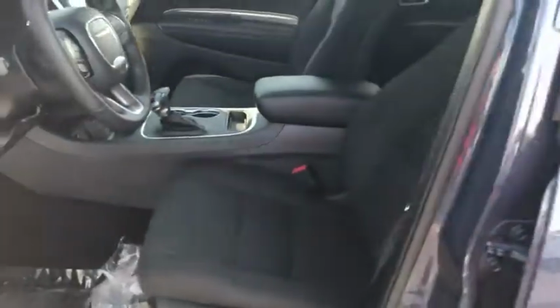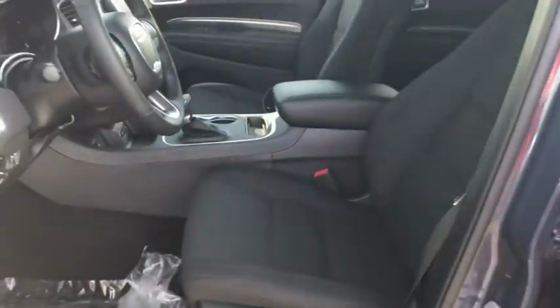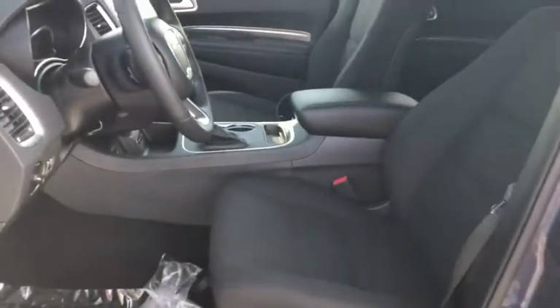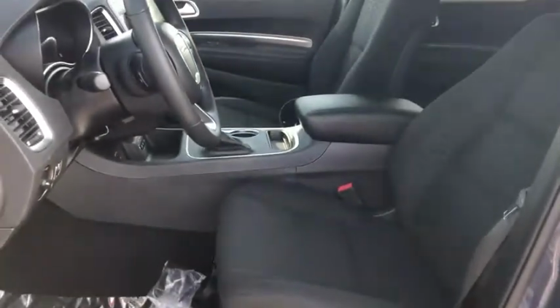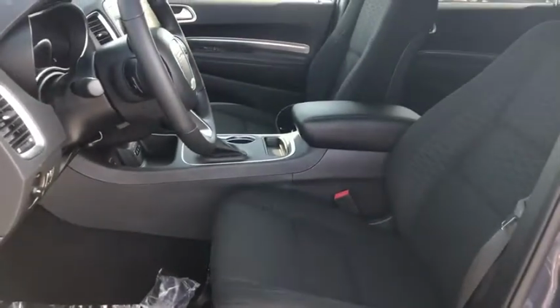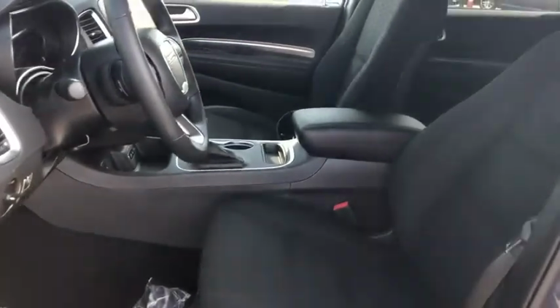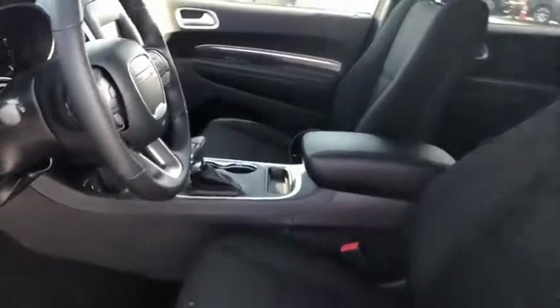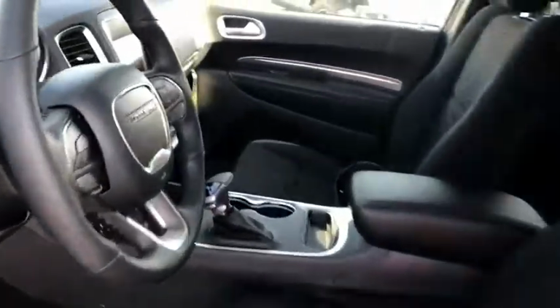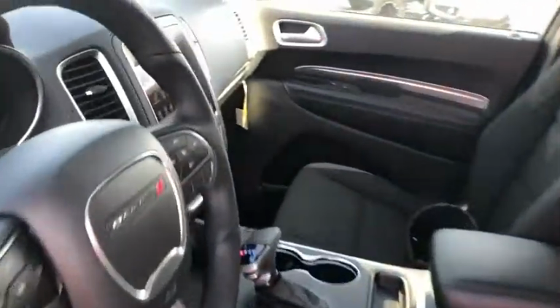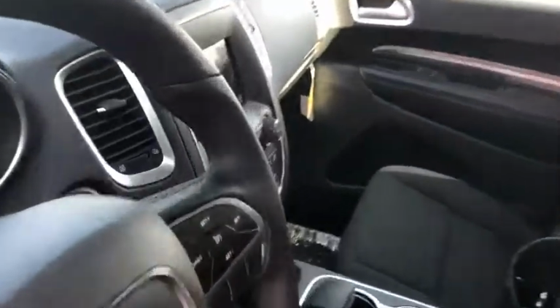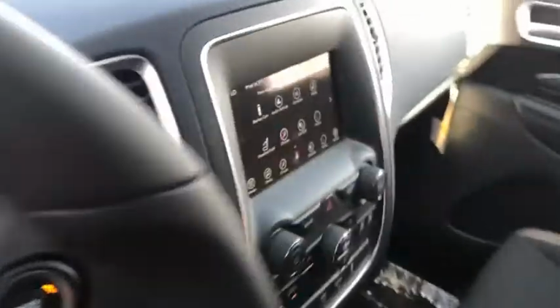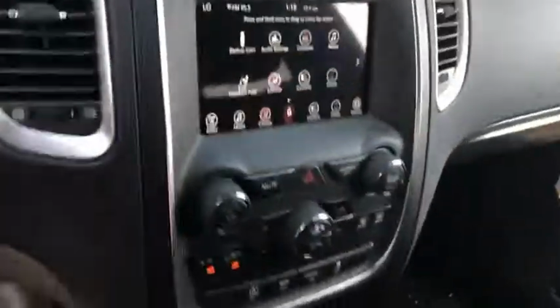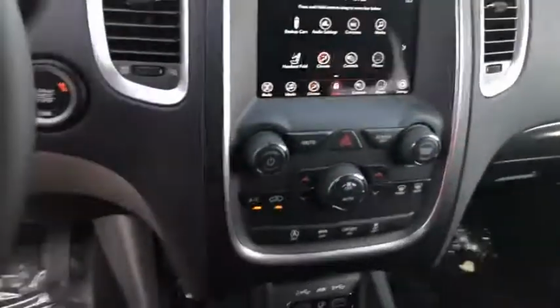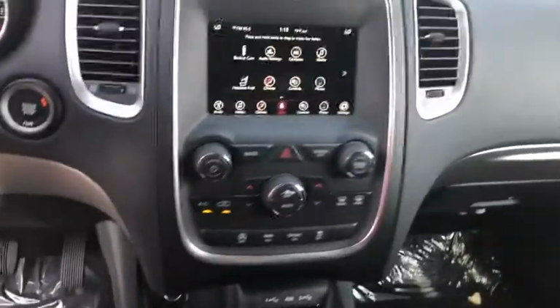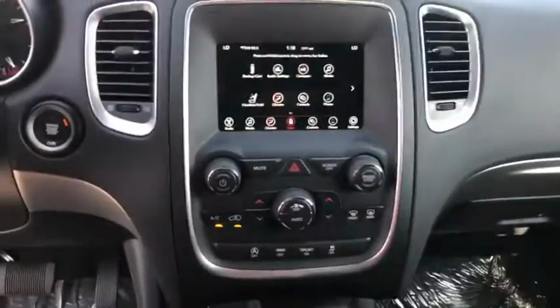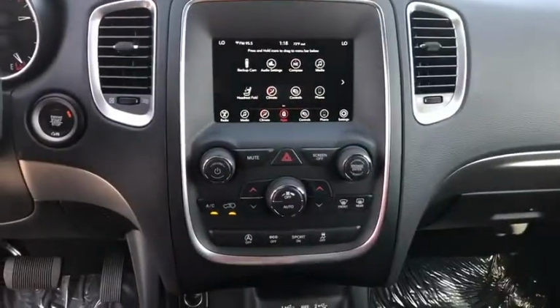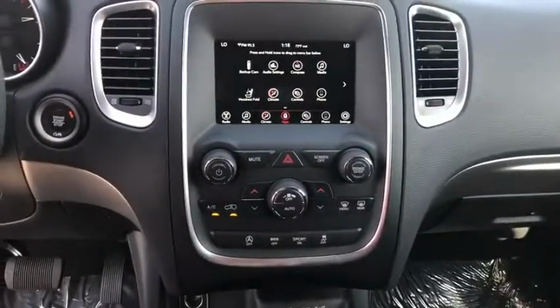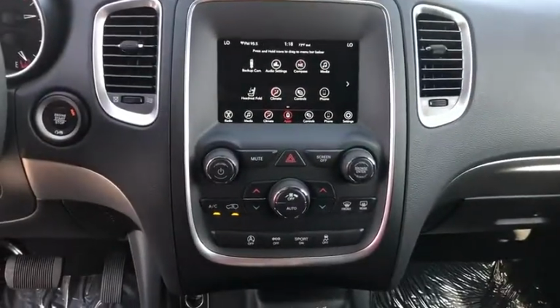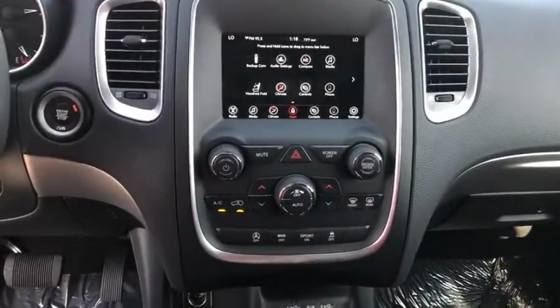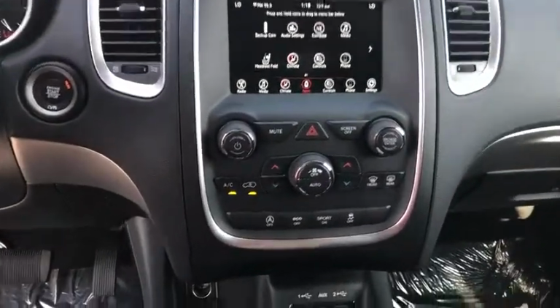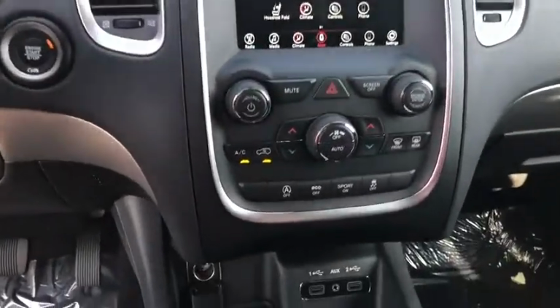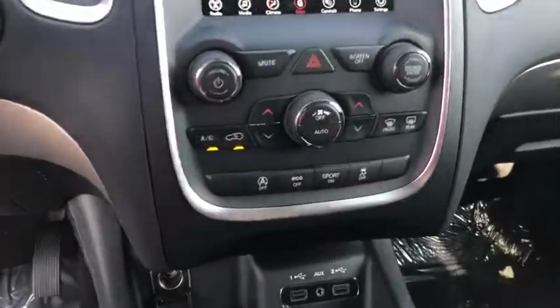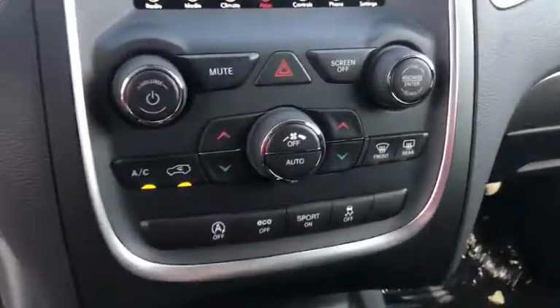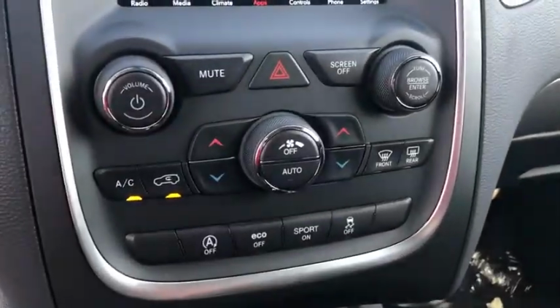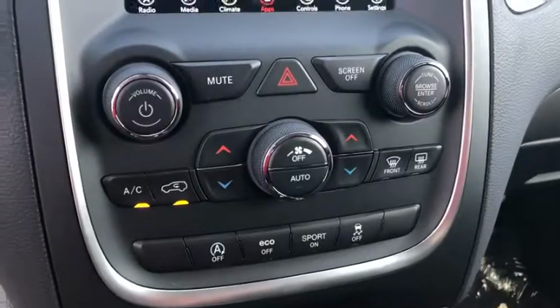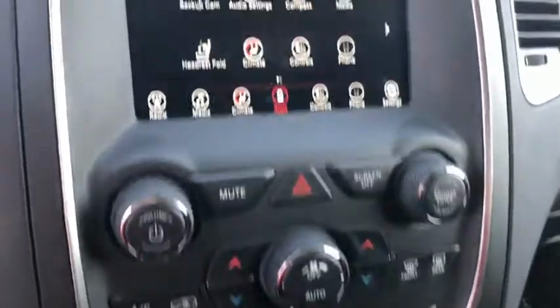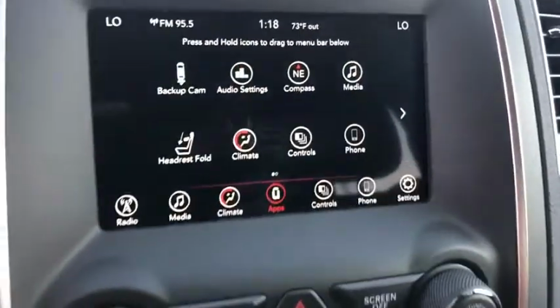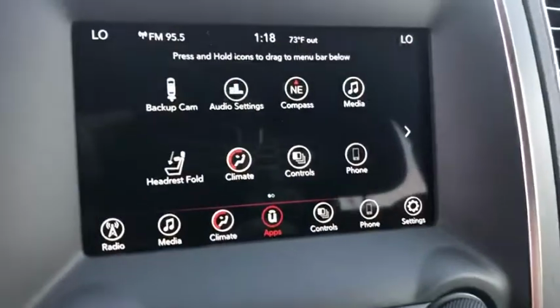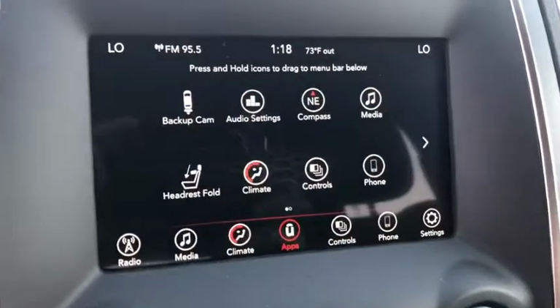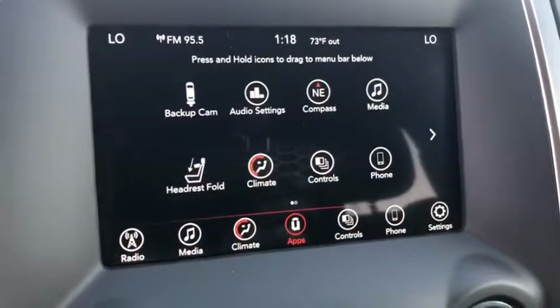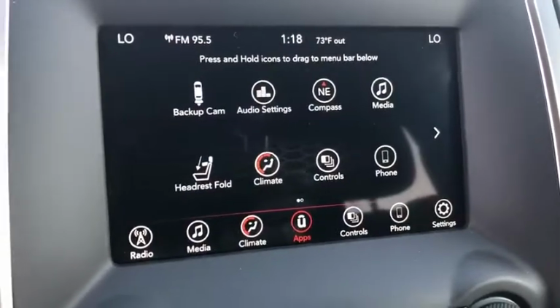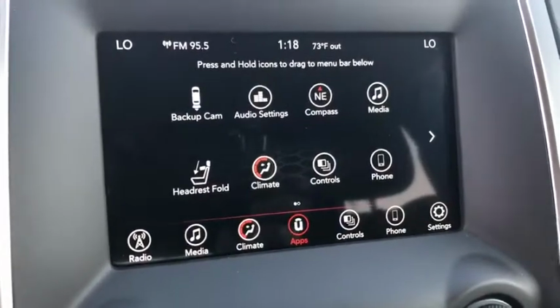Adjustable steering wheel, aluminum wheels, floor mats, cruise control, auto-dimming rear-view mirror, keyless start, four-wheel disc brakes, rear defrost, AM-FM stereo radio, climate control.